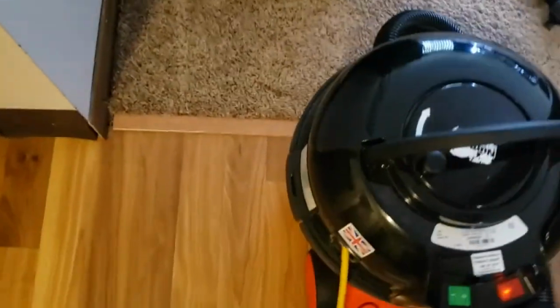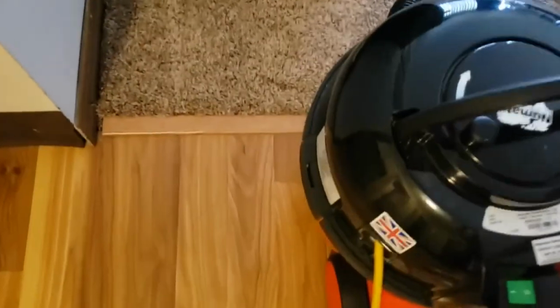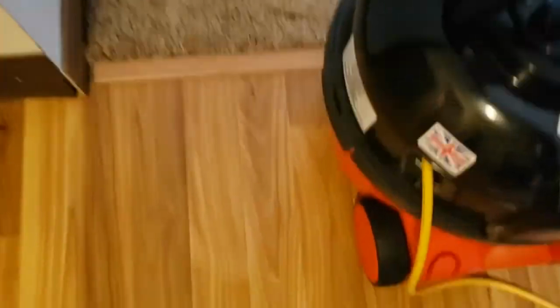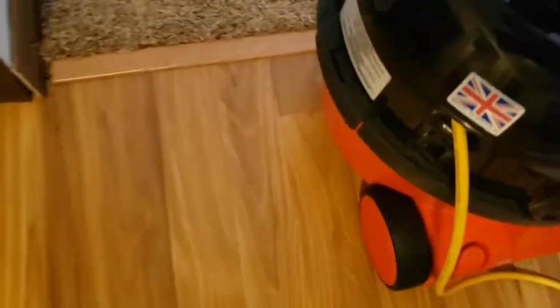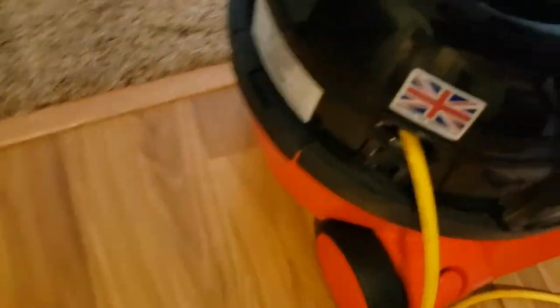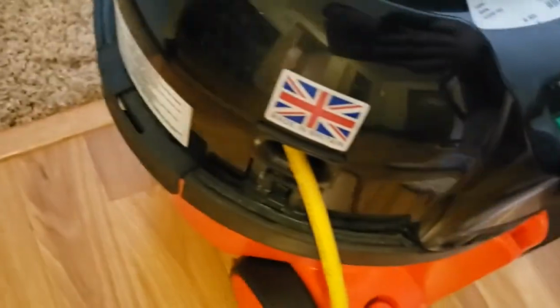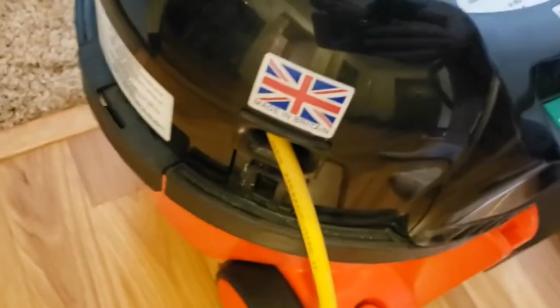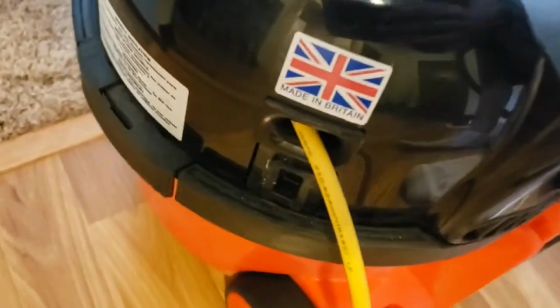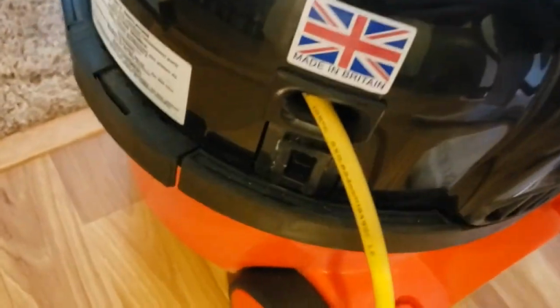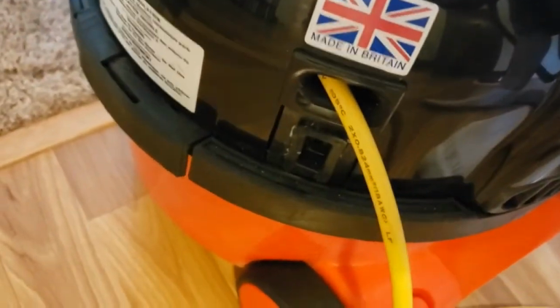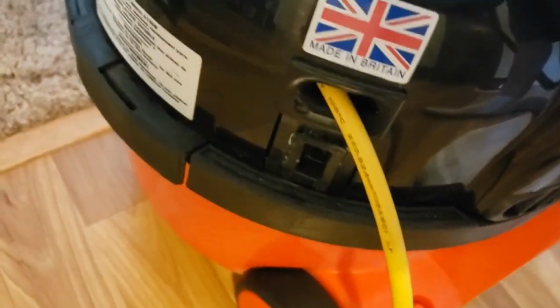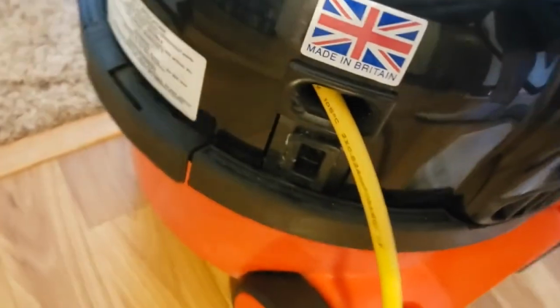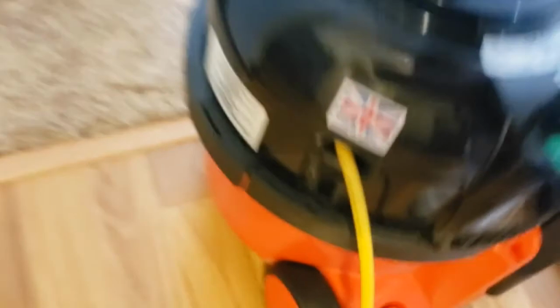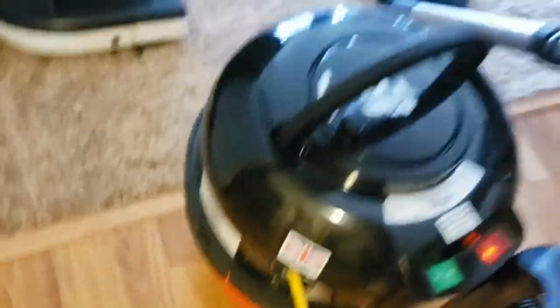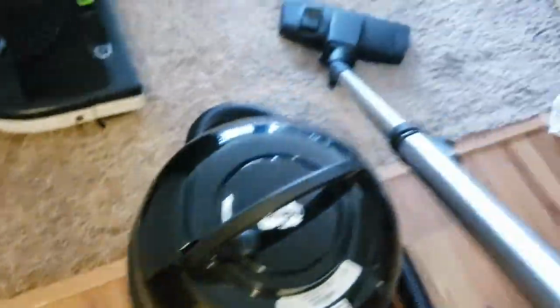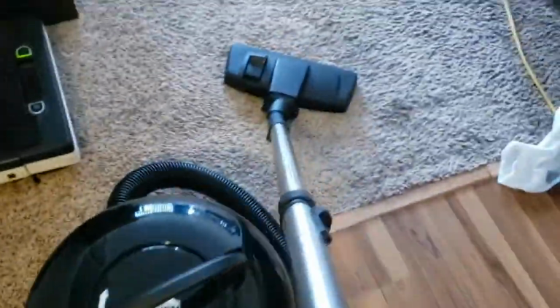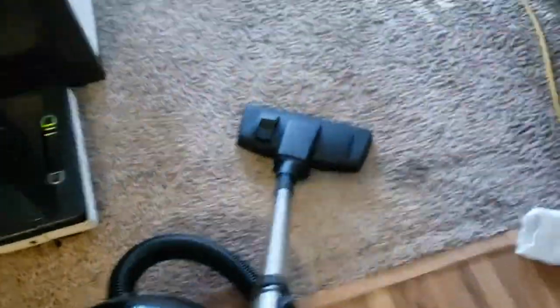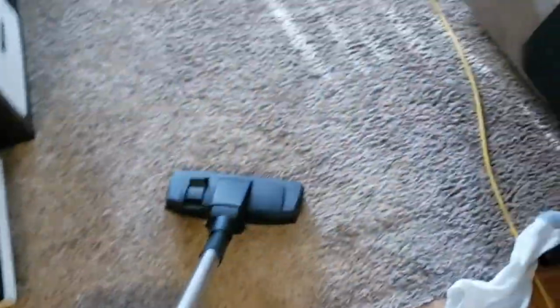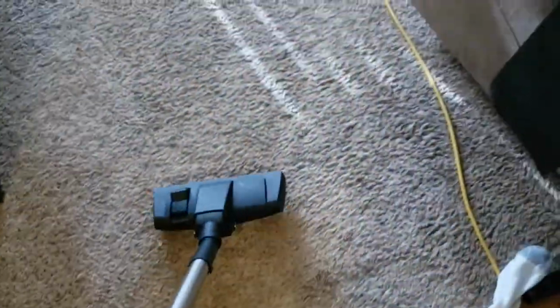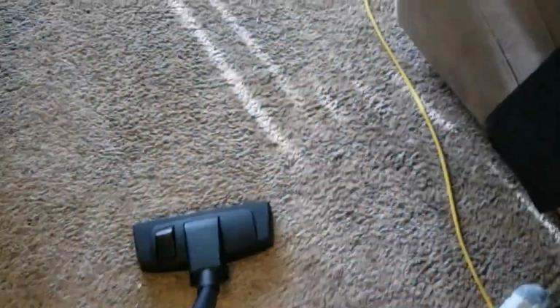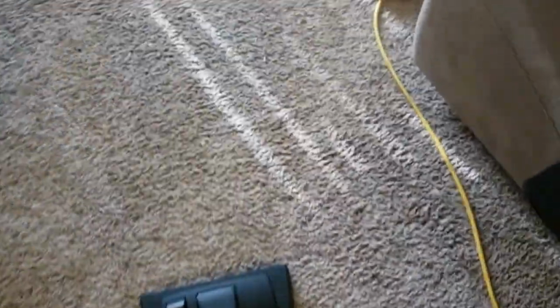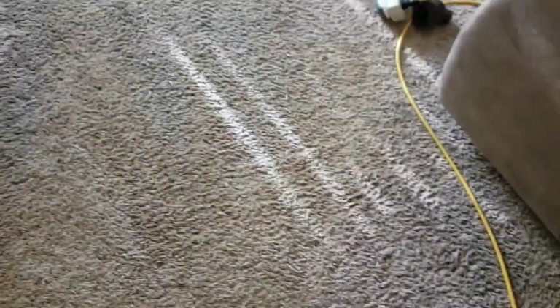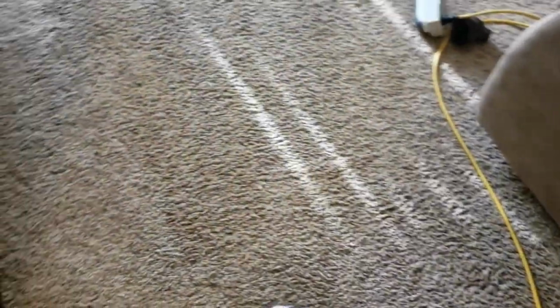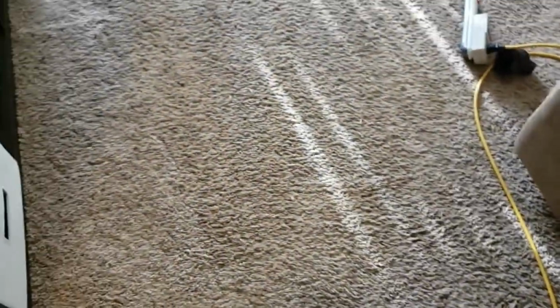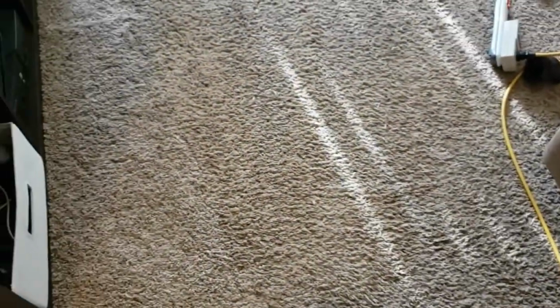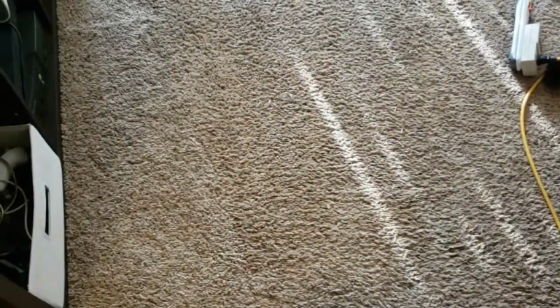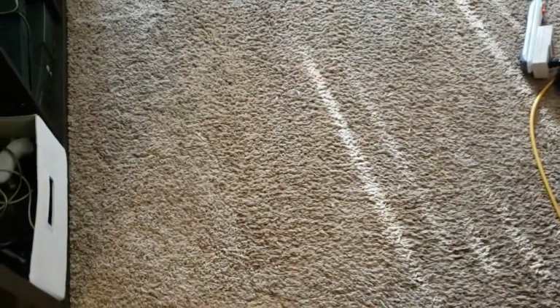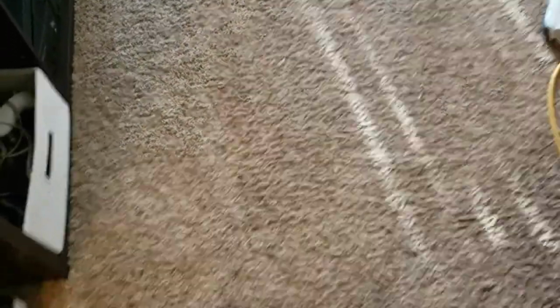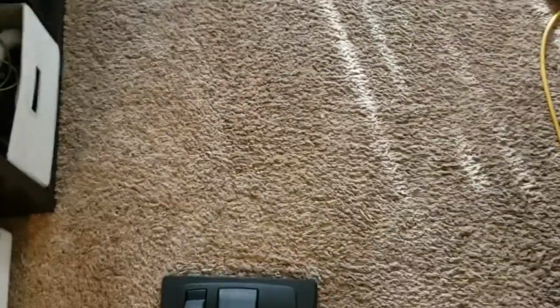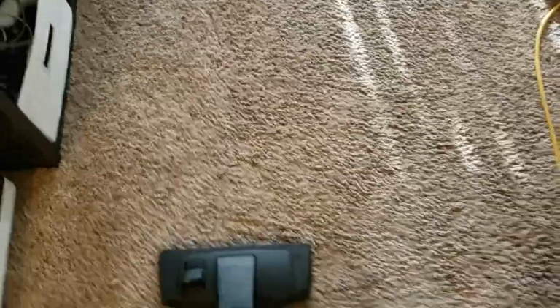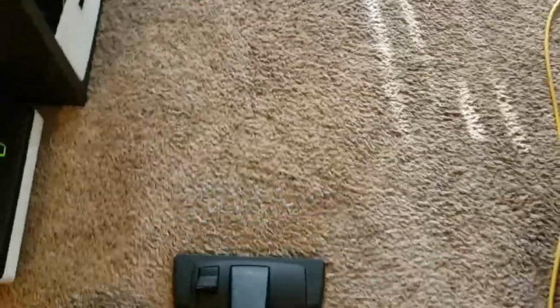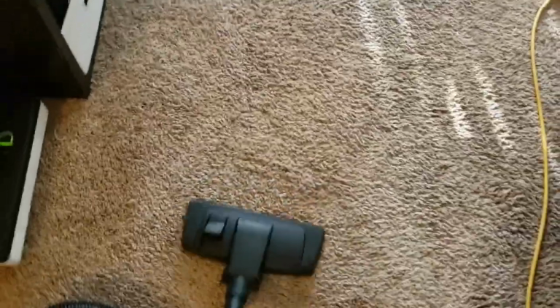My Henry's been modified to have a power nozzle port, so I can actually use it with electric heads. It requires me to use a different hose, but that's okay.